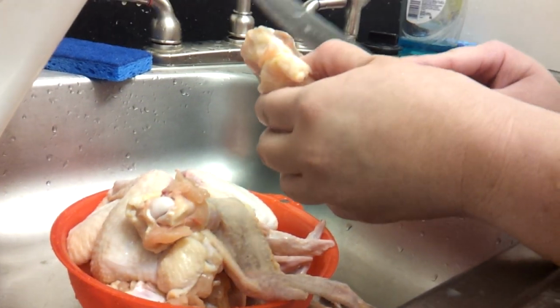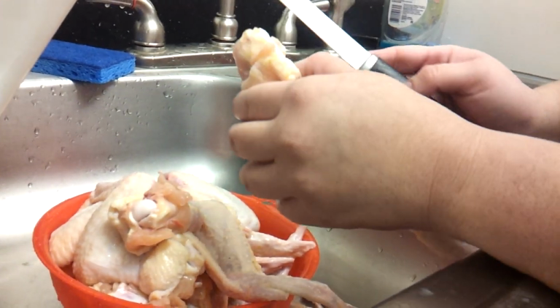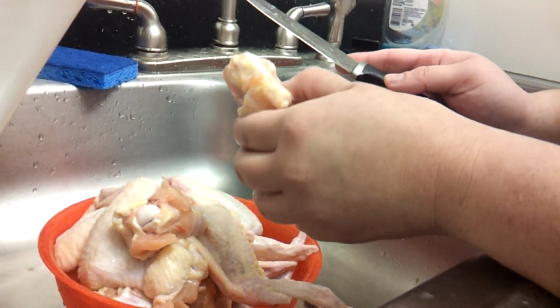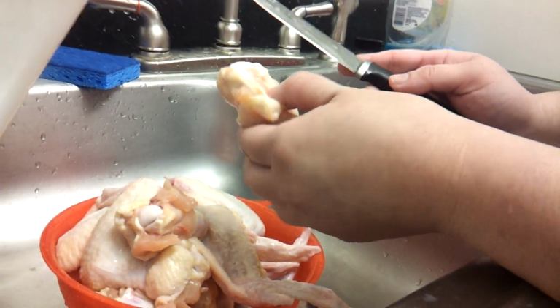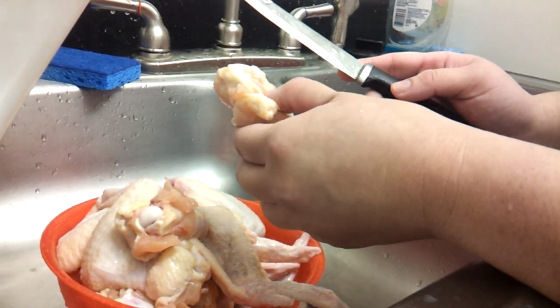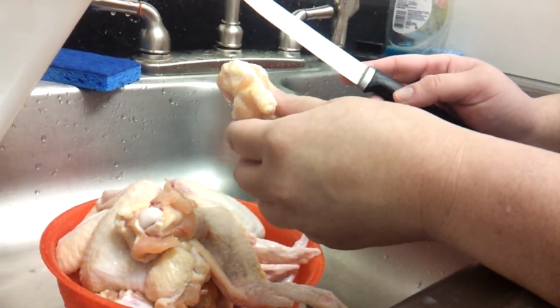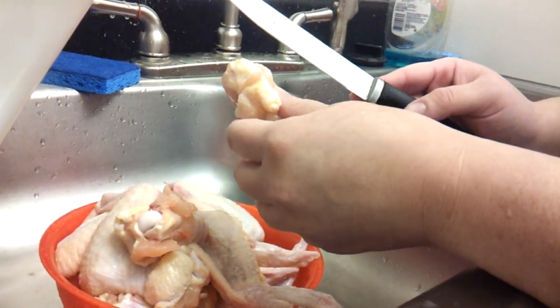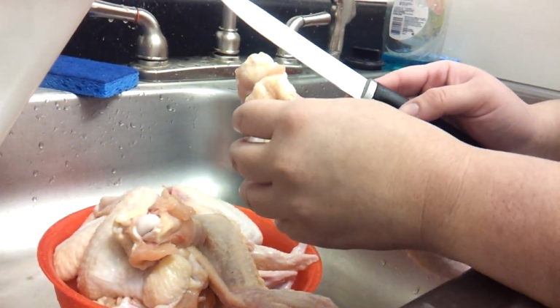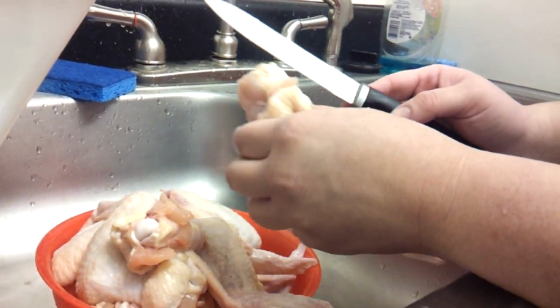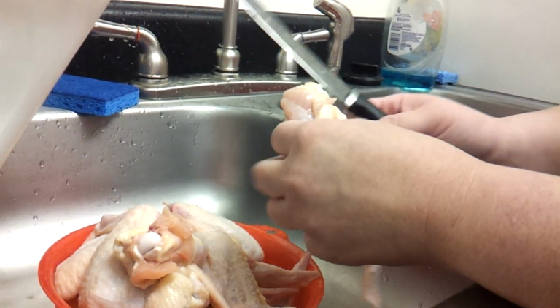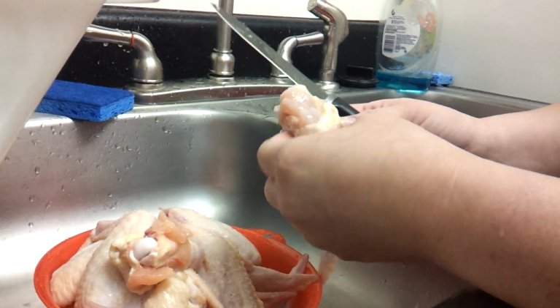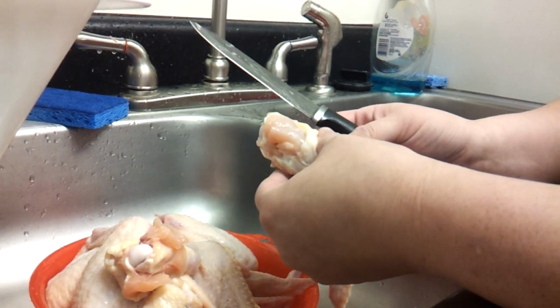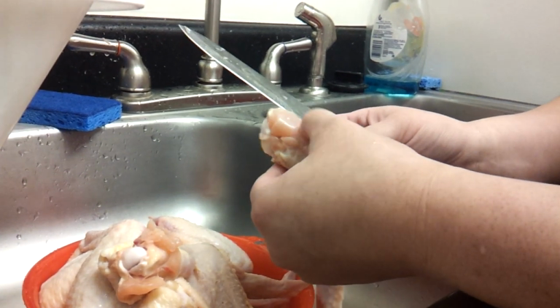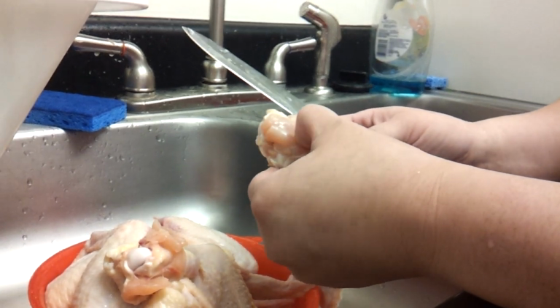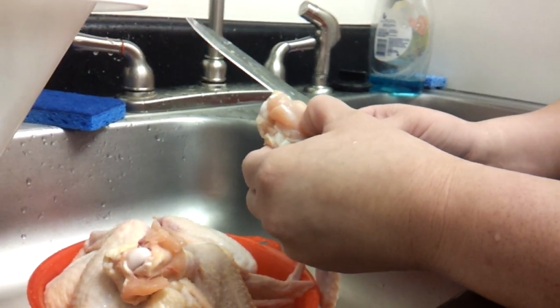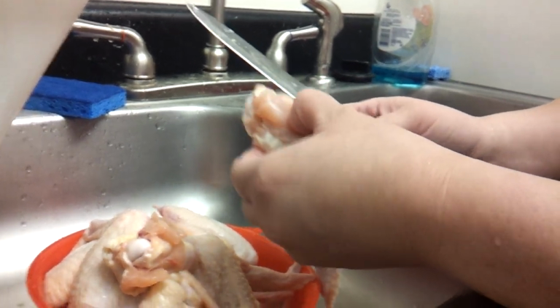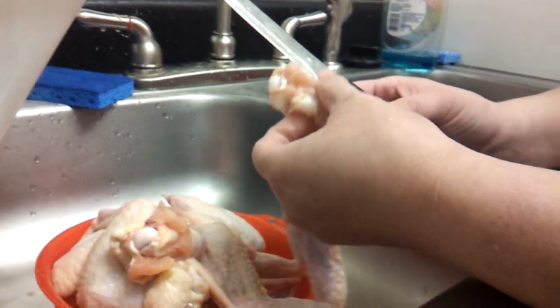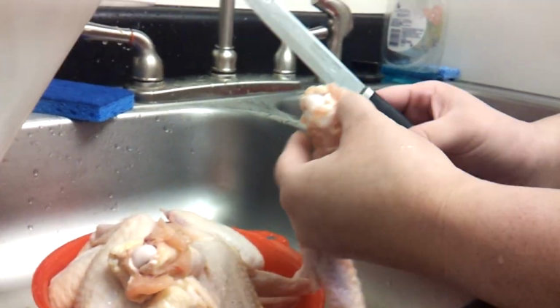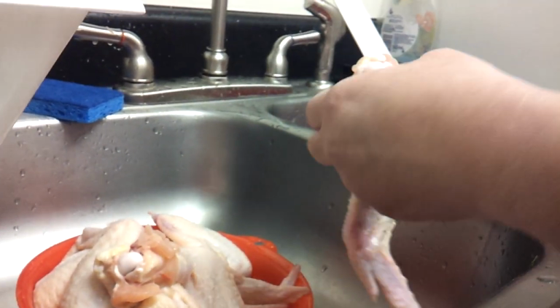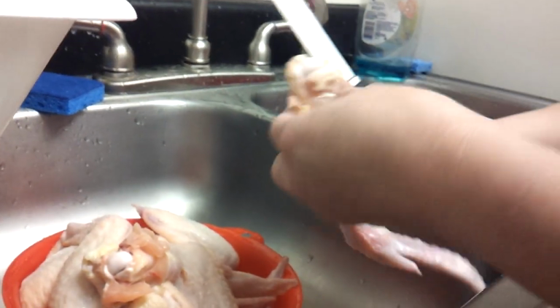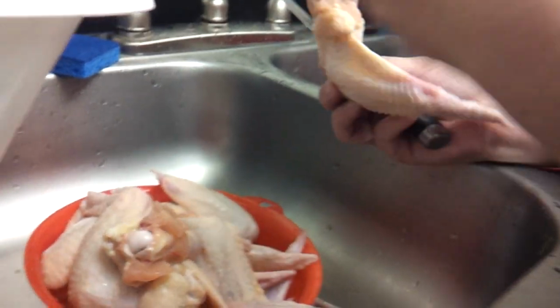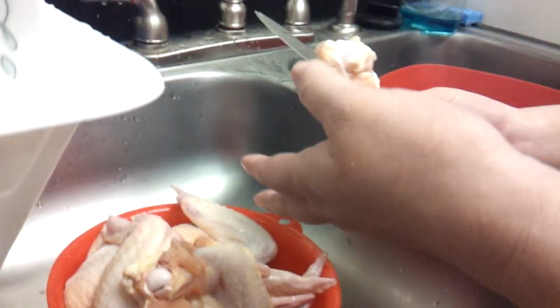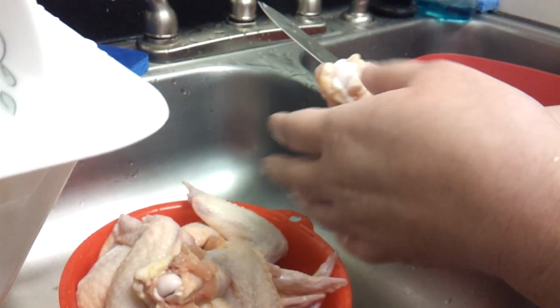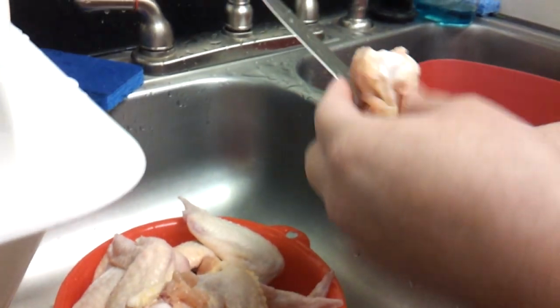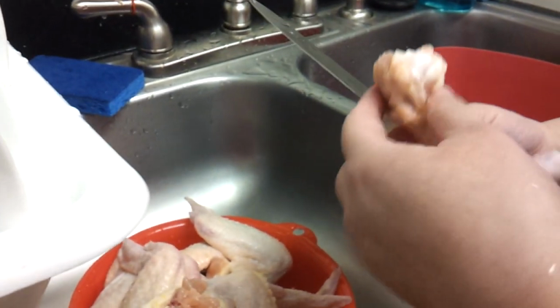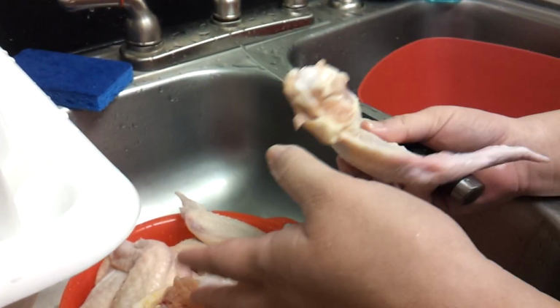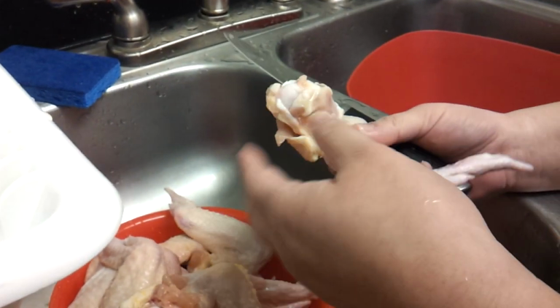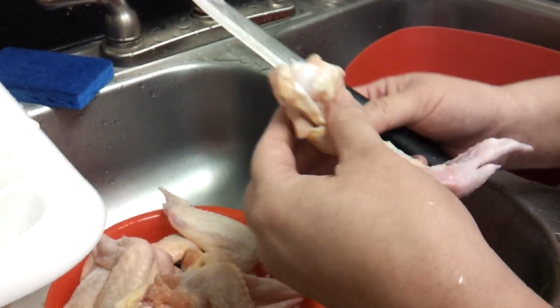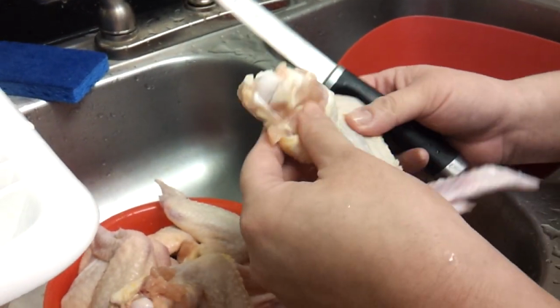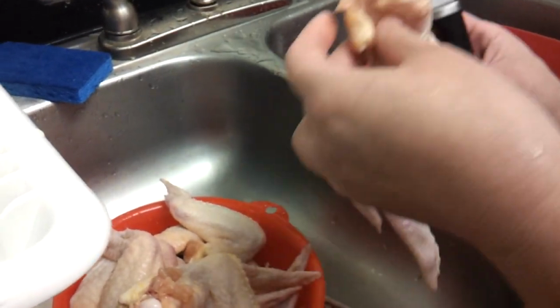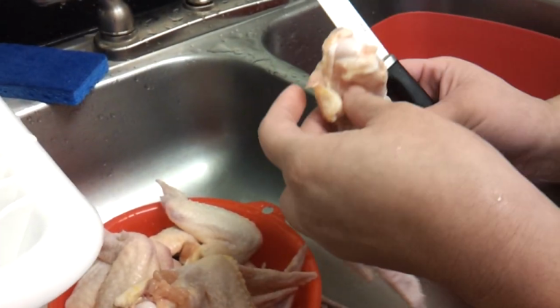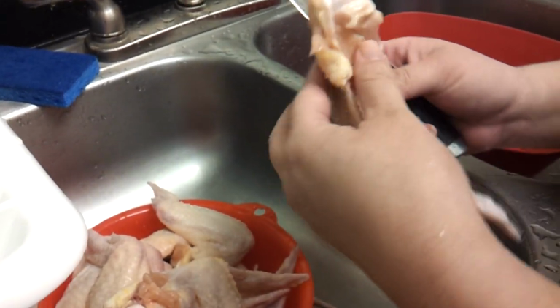I had a request to show how to debone chicken wings, so I'm going to show you guys how to do that today. First you wash your chicken wings, and then you drain your chicken wings.